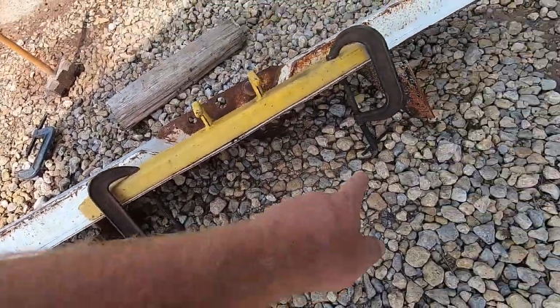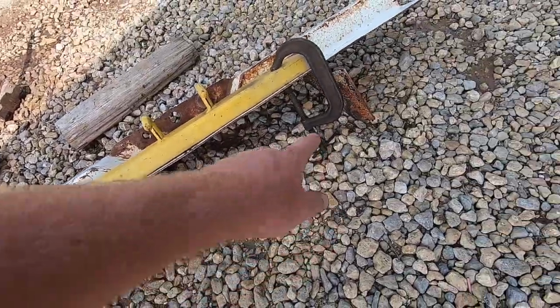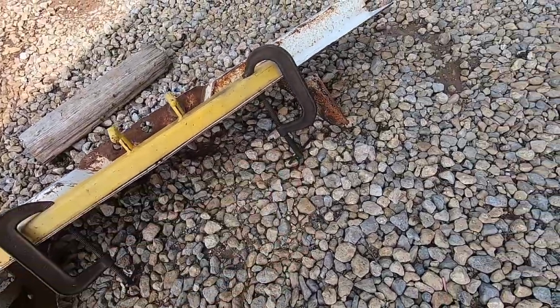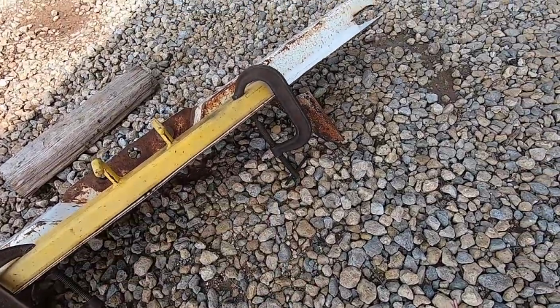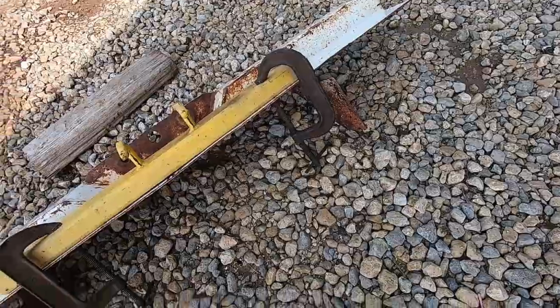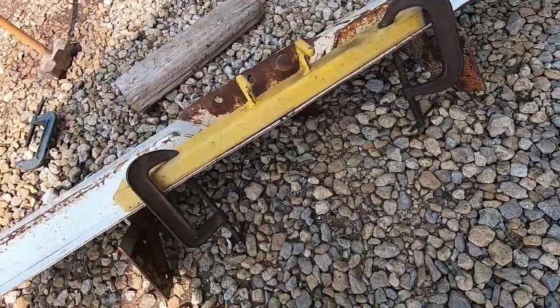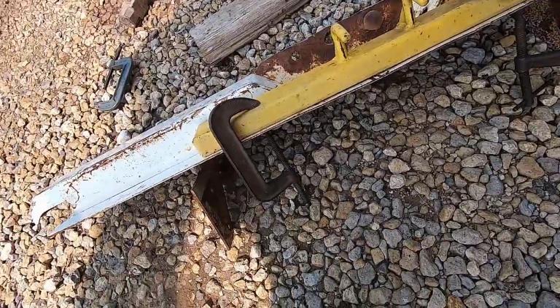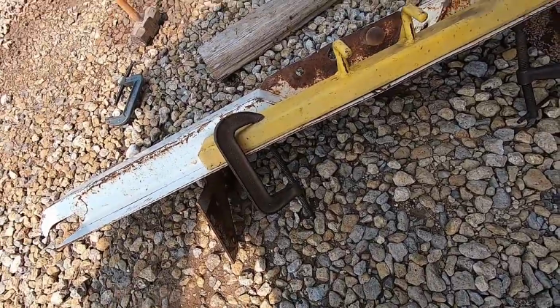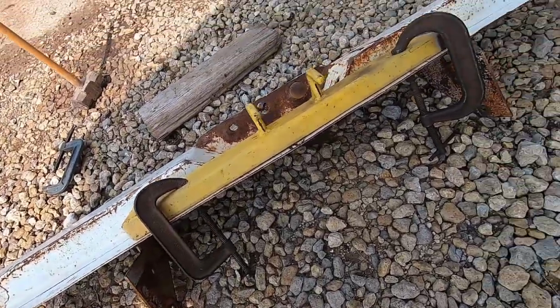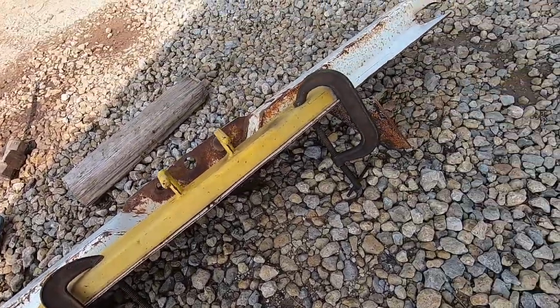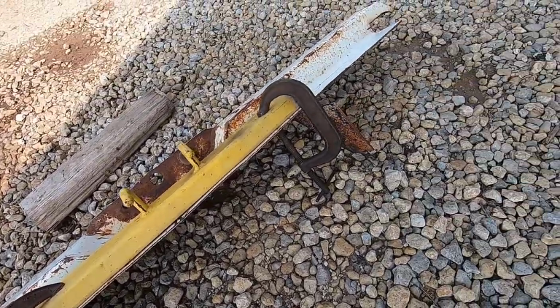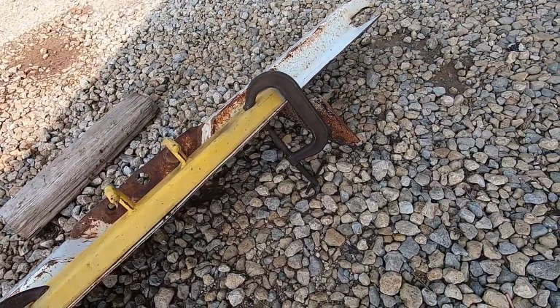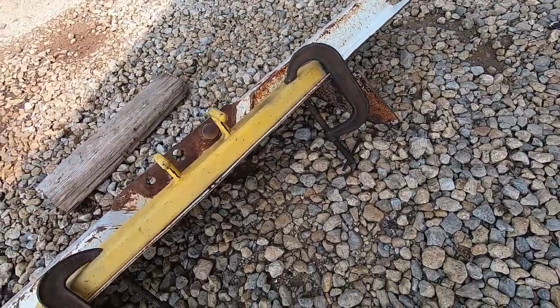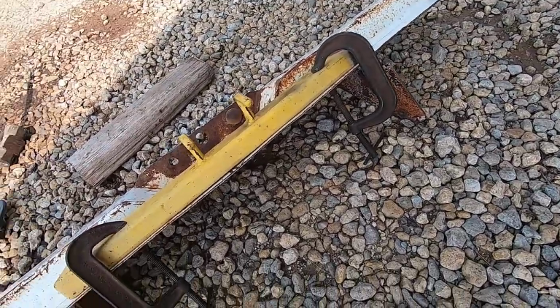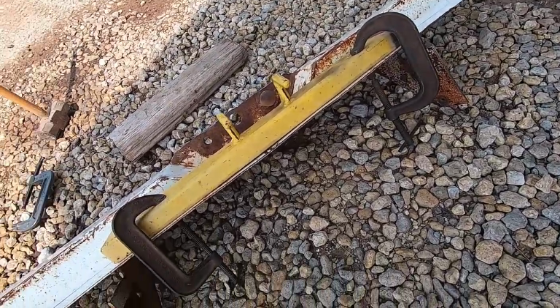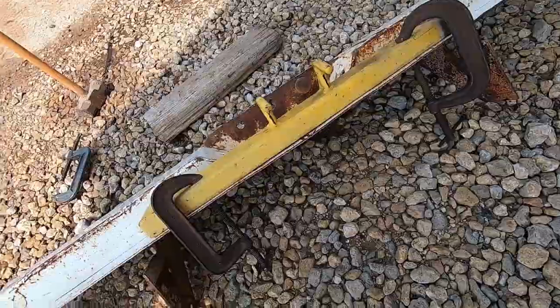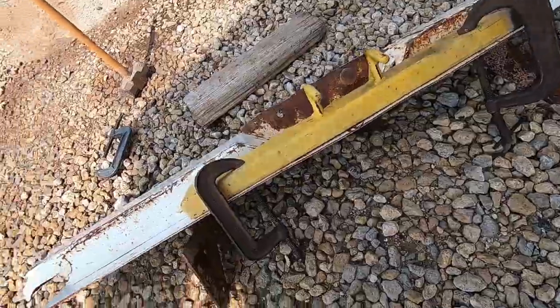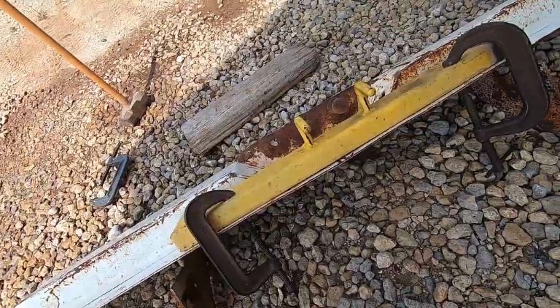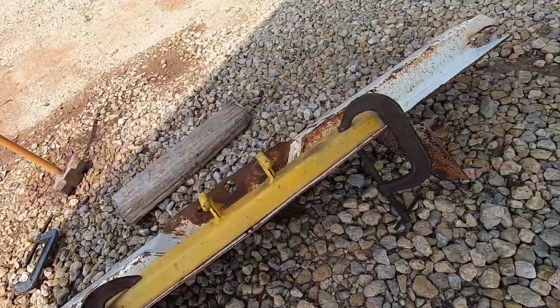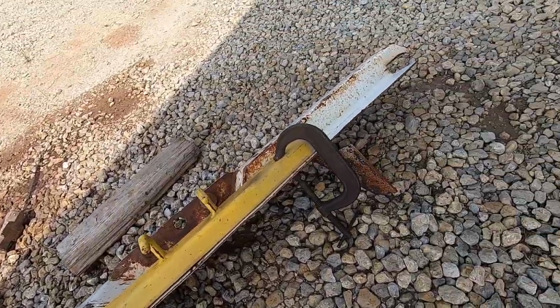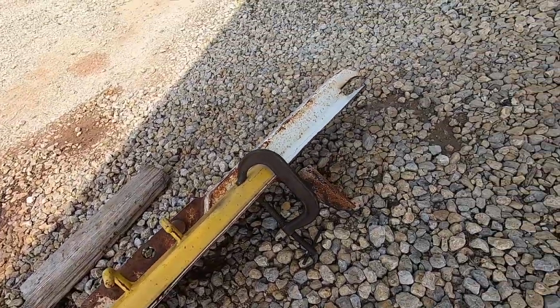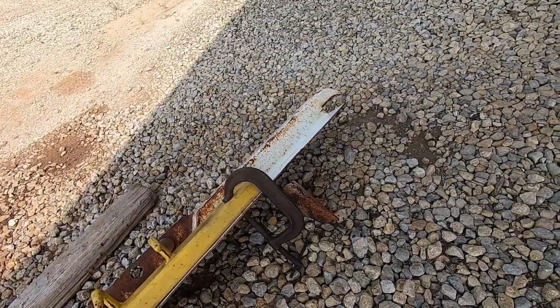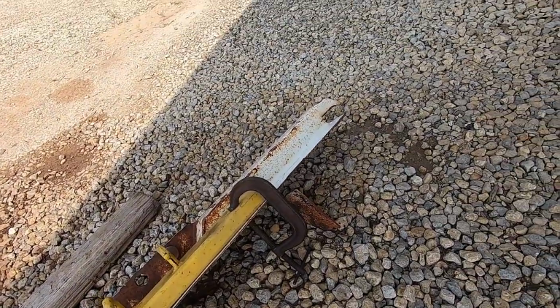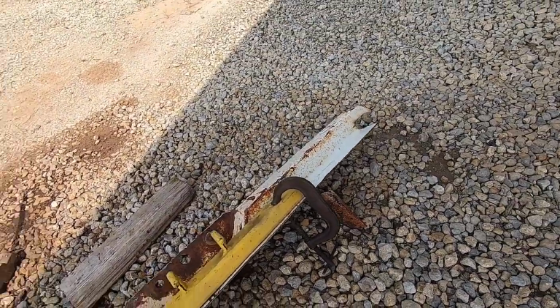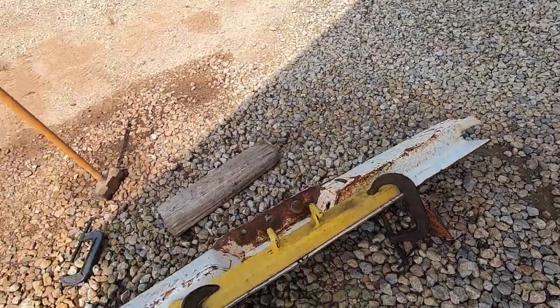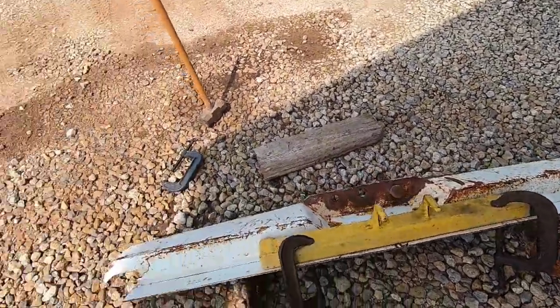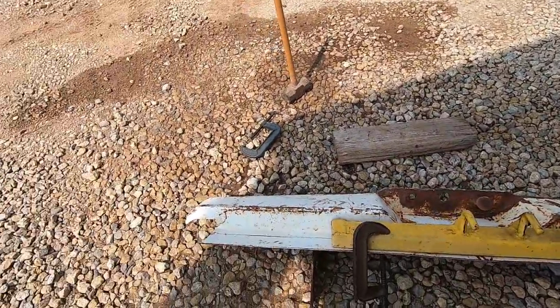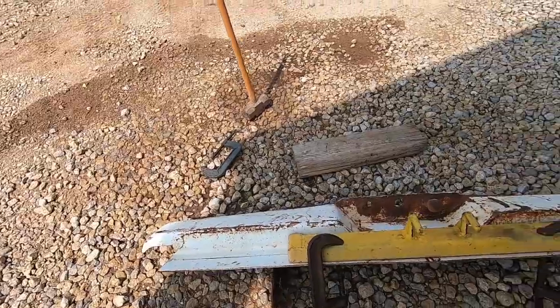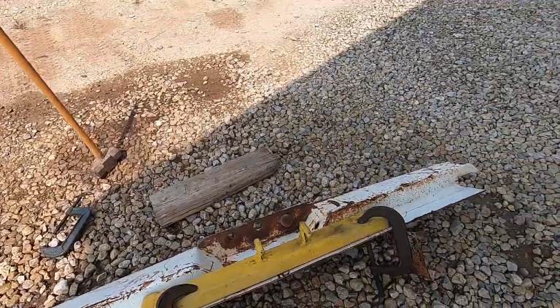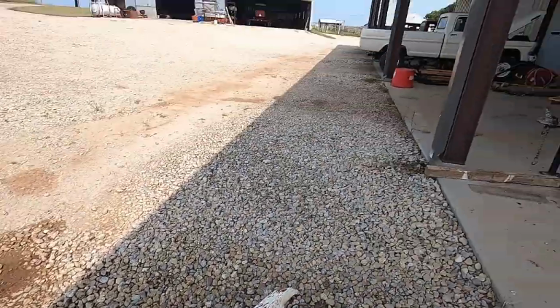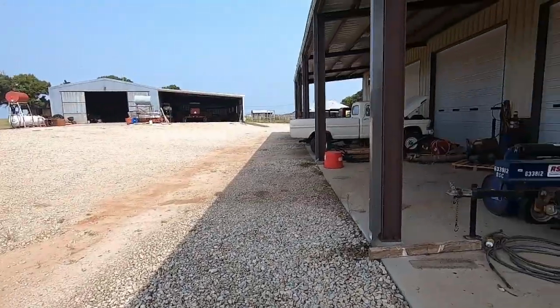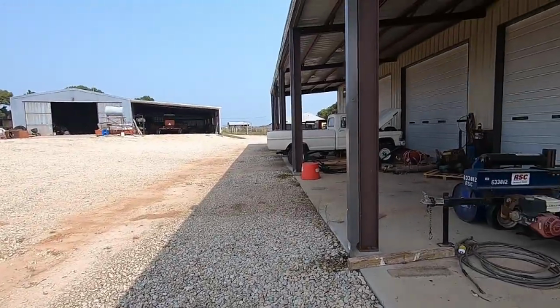This one is in a lot better shape. The only problem is it's for a 37-inch frame, so I'm going to have to cut those mounts off and weld them a little narrower. The high boys are 34-inch — I guess all the trucks of that vintage are 34. That shouldn't be too hard. I'll get it sandblasted and painted and put it on the truck.